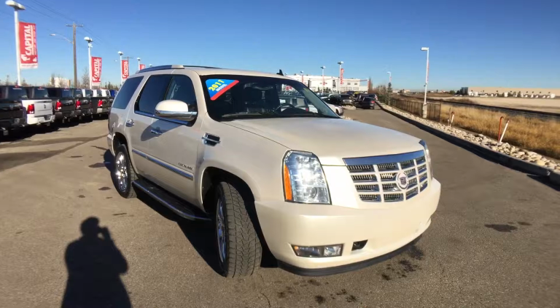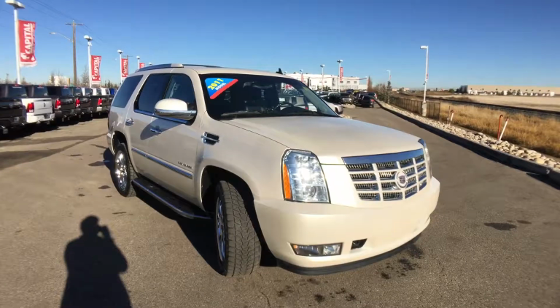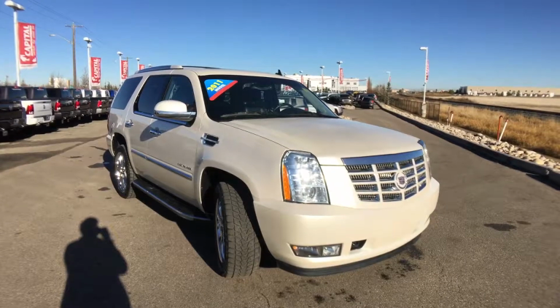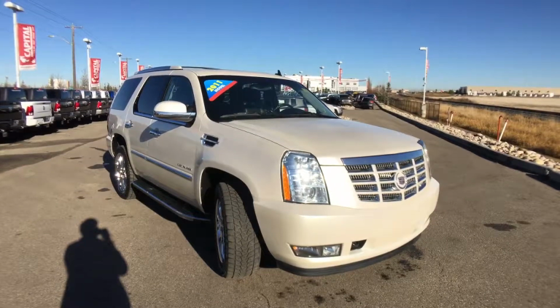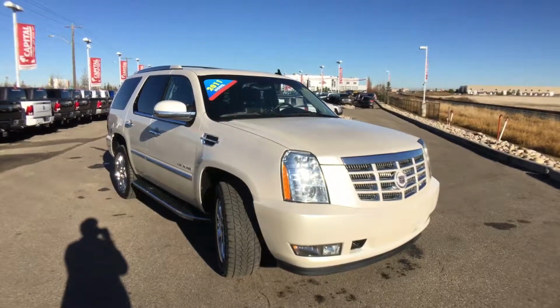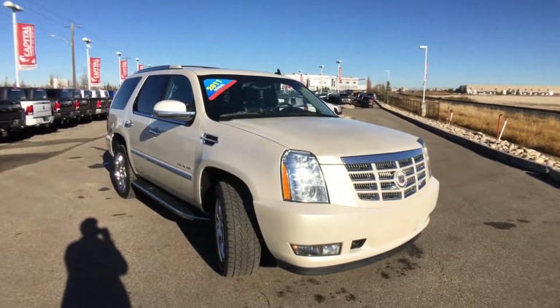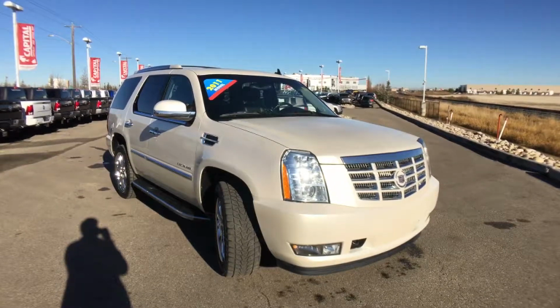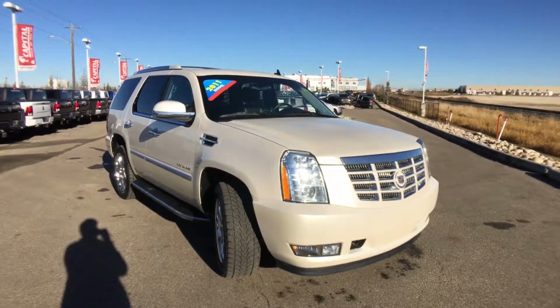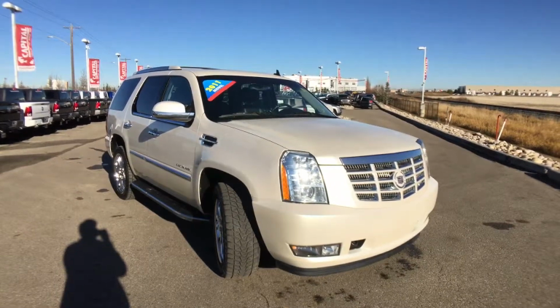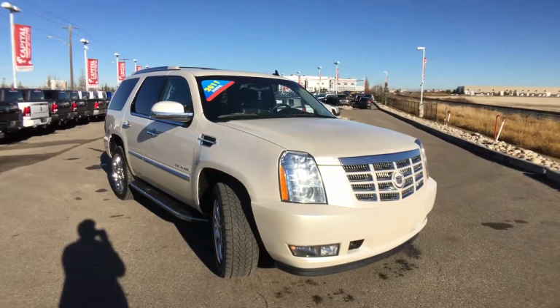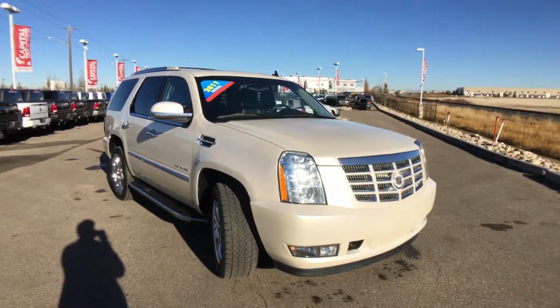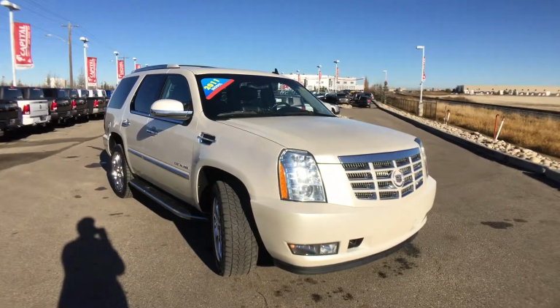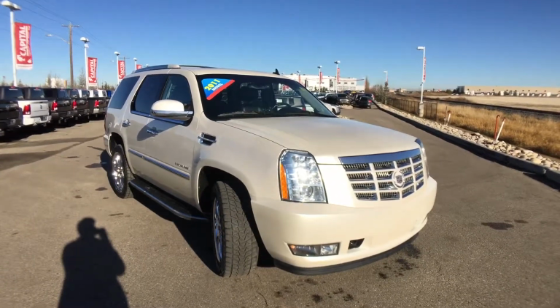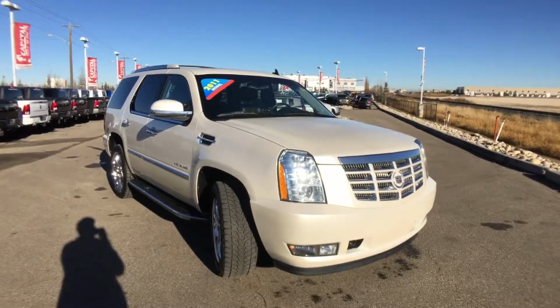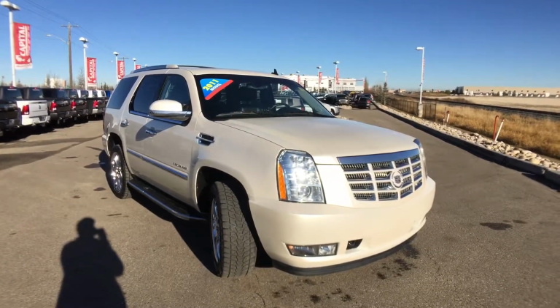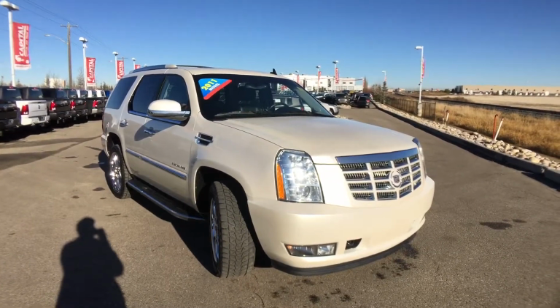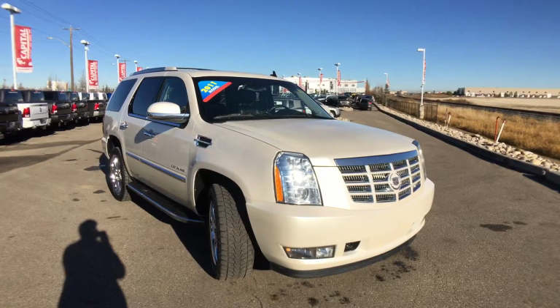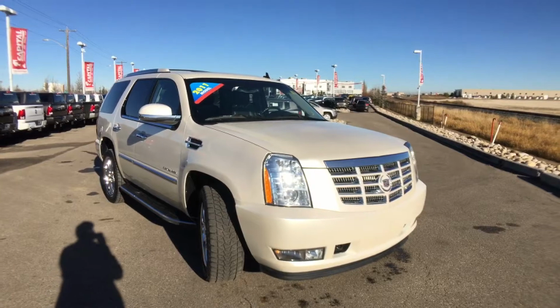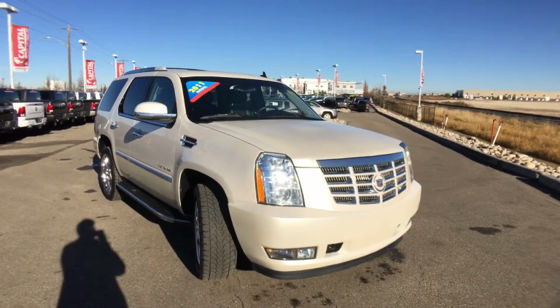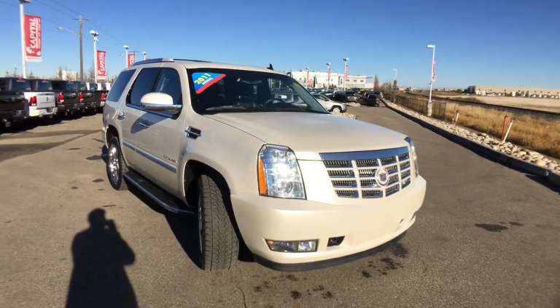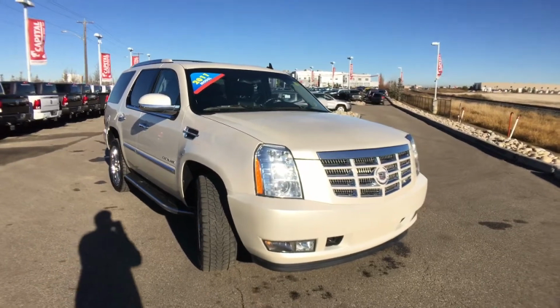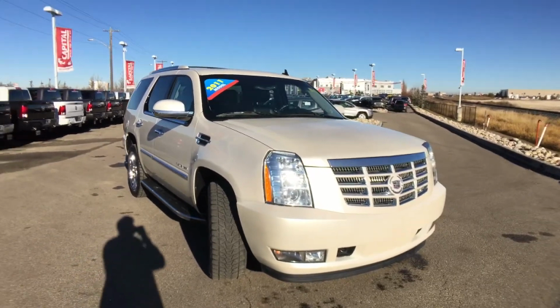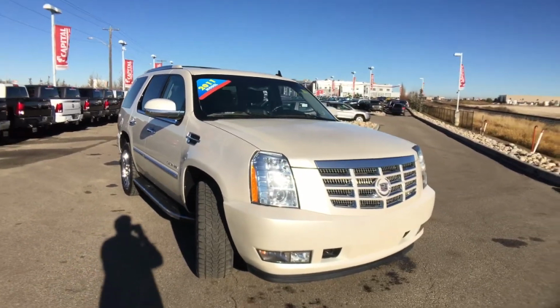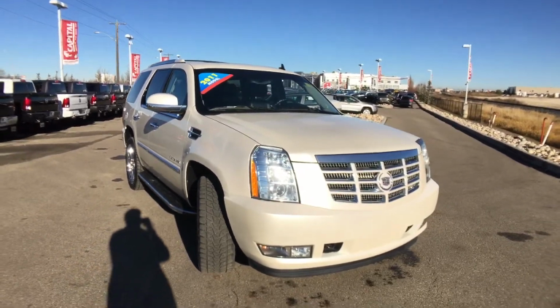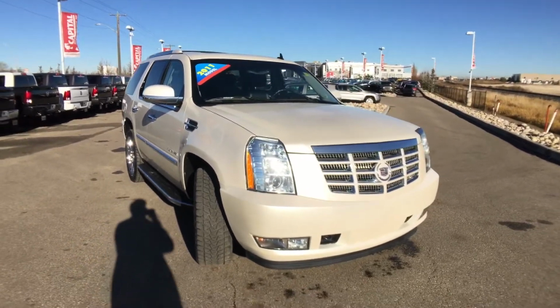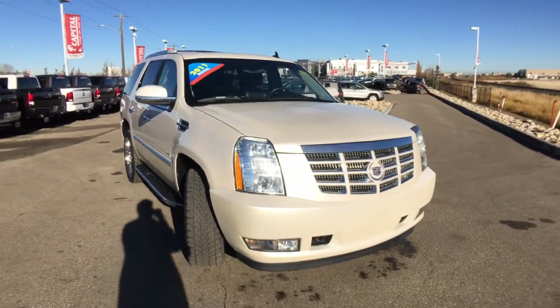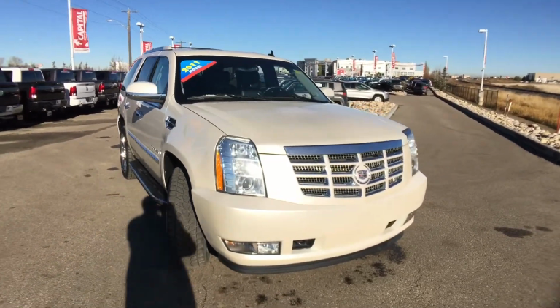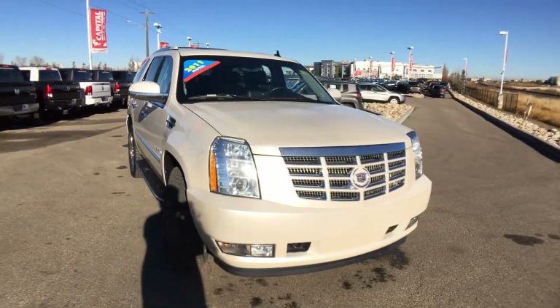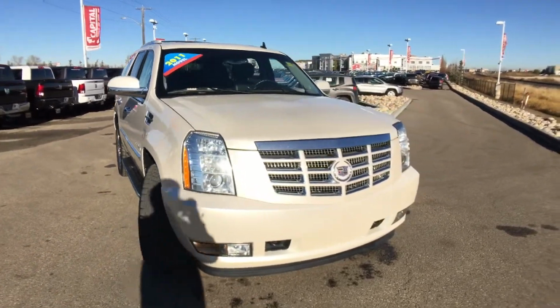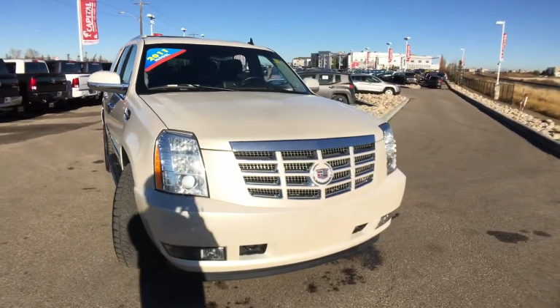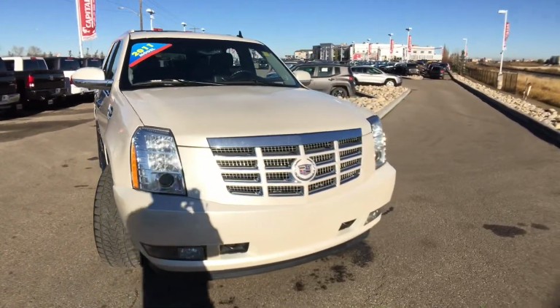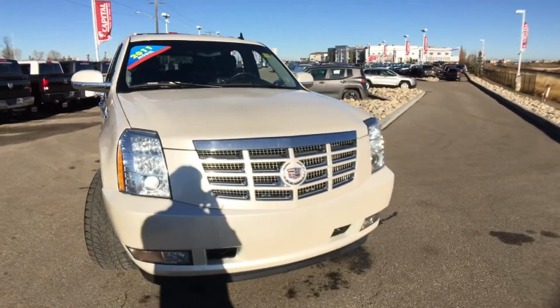Welcome to Capital Jeep. My name is Dee and today we're going to be taking a walk around this 2011 Cadillac Escalade. This seven passenger SUV comes in this beautiful pearlized color.